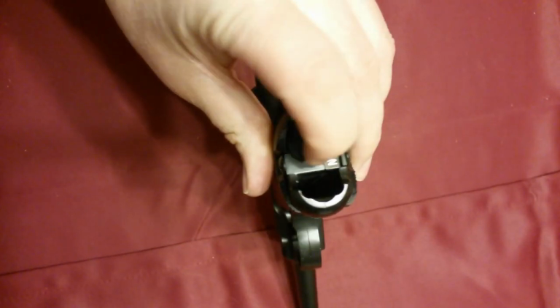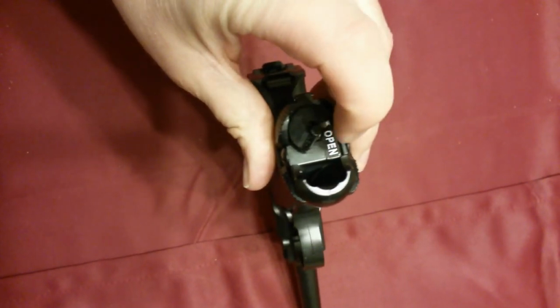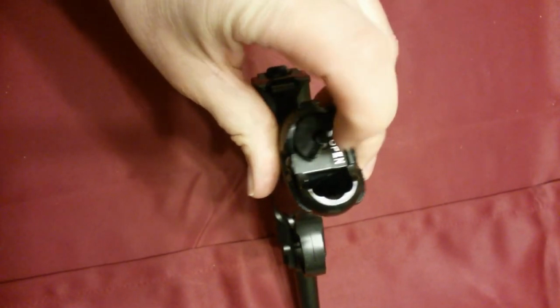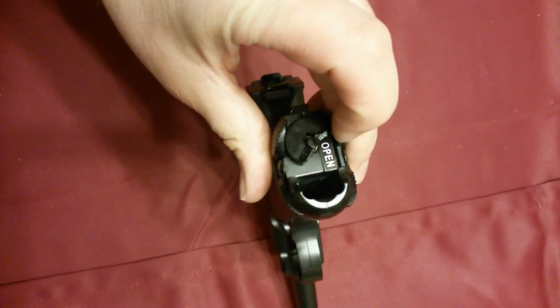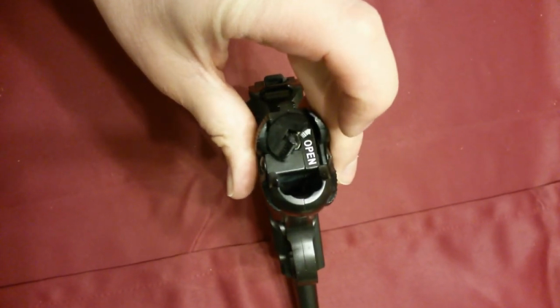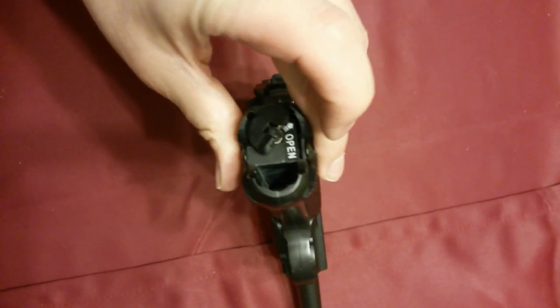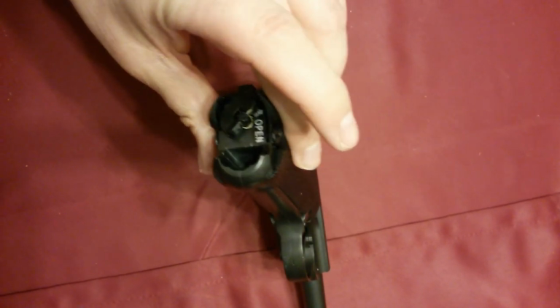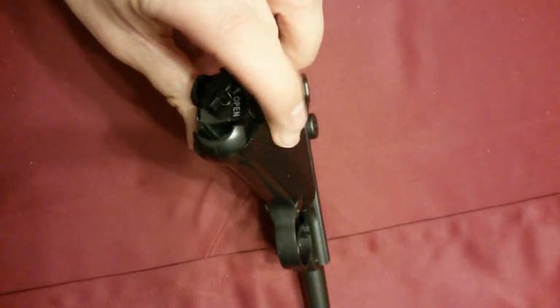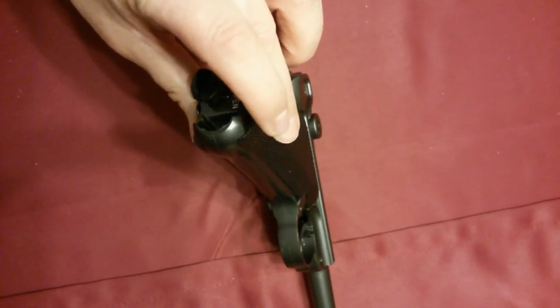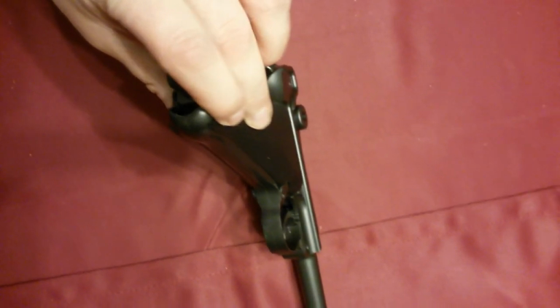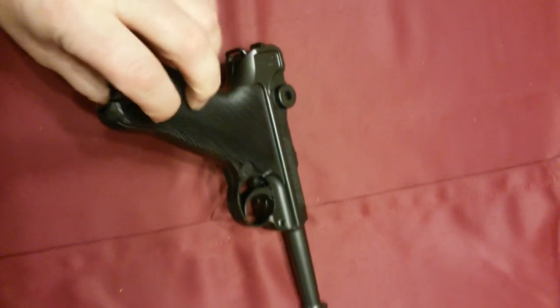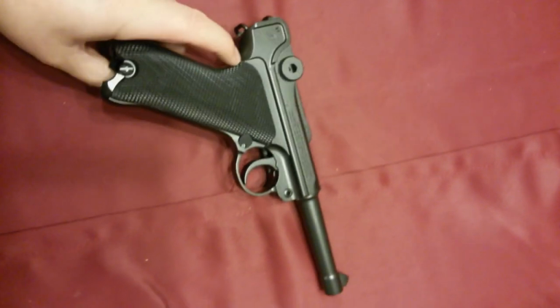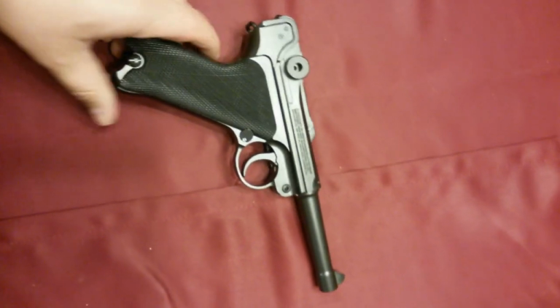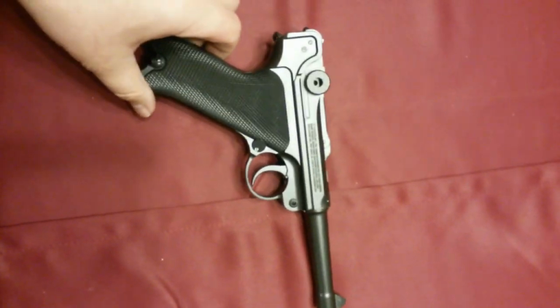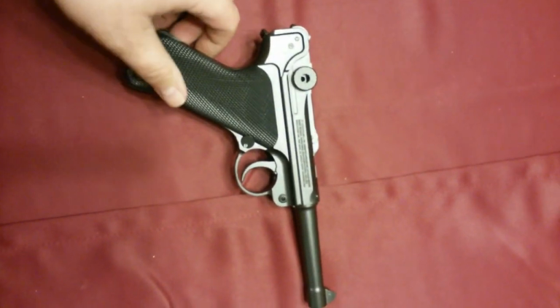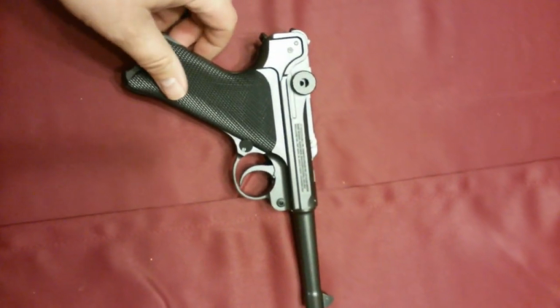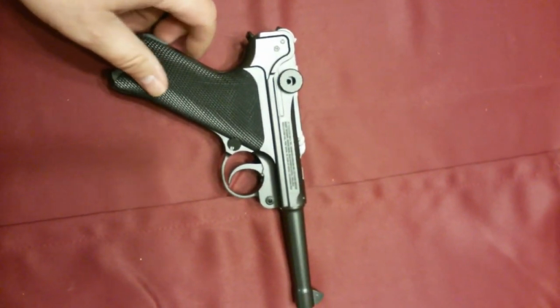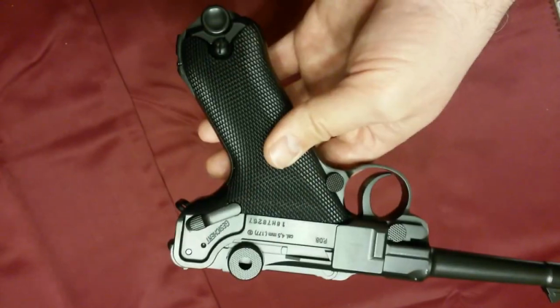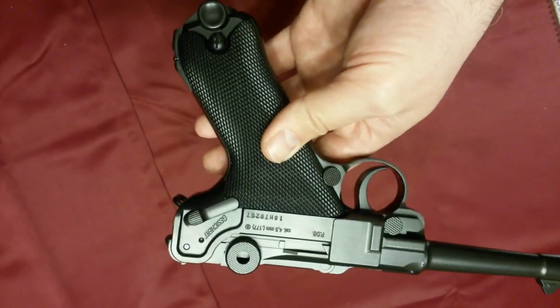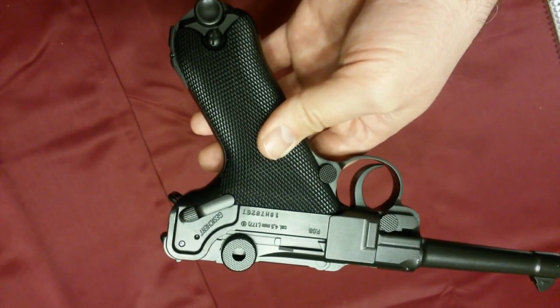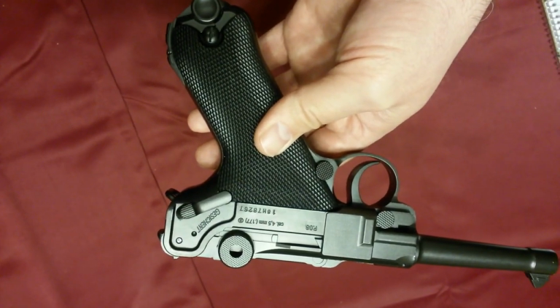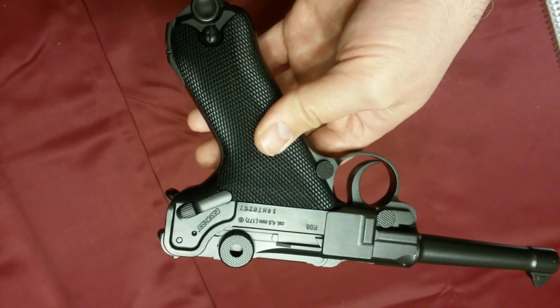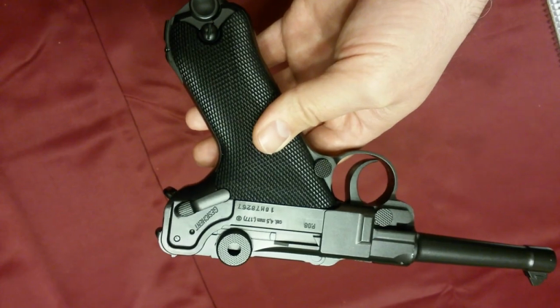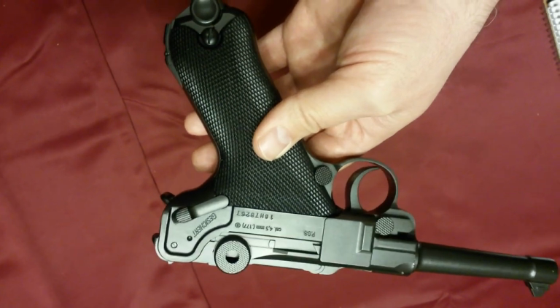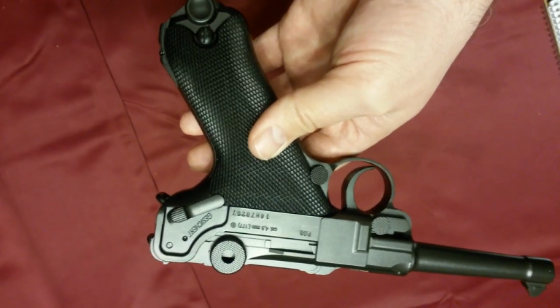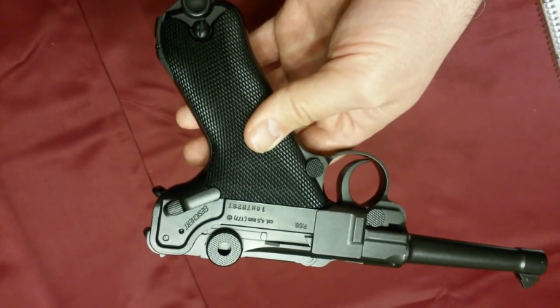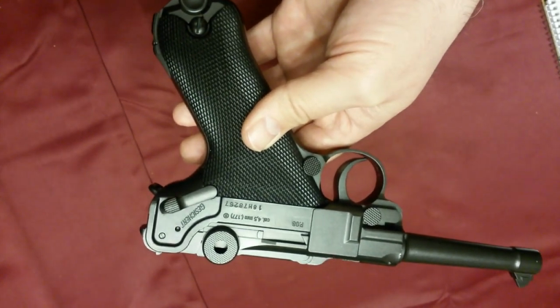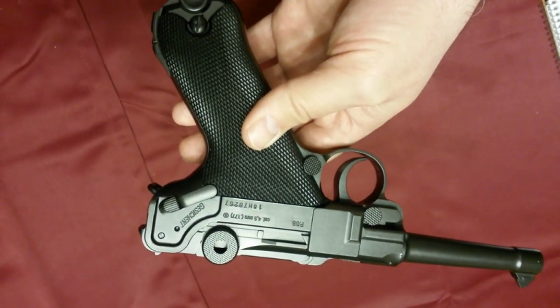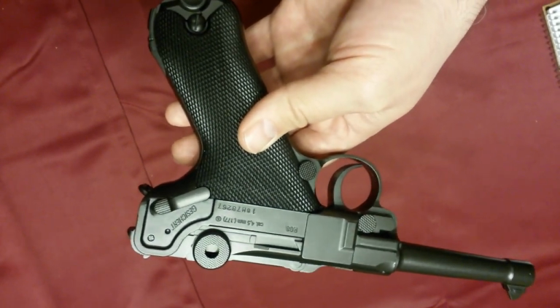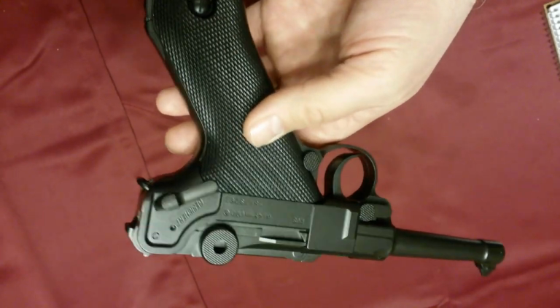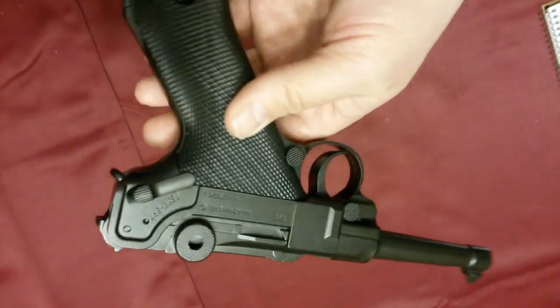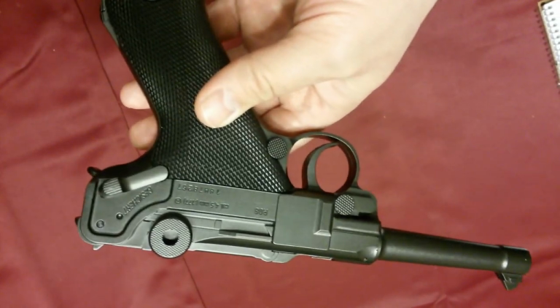Down here you can see where you twist this off and your CO2 cartridge goes in — it takes the 12-gram CO2 cartridges. You can see here the serial number on this is actually unique to this gun, which is pretty cool.